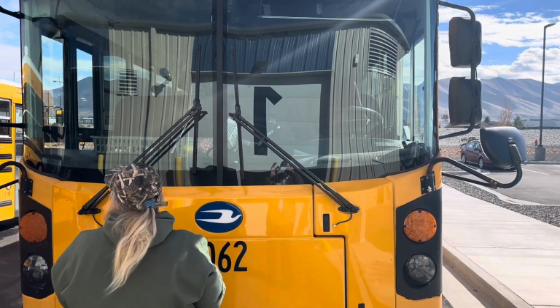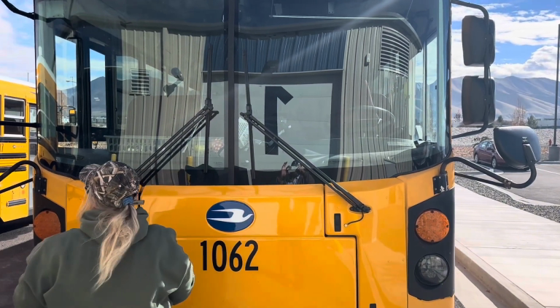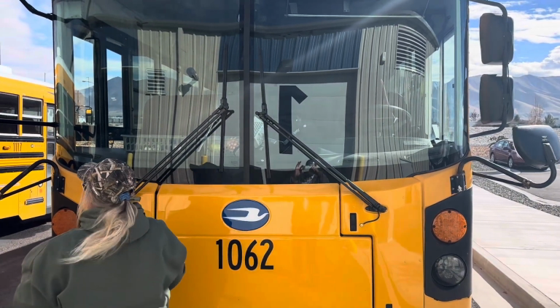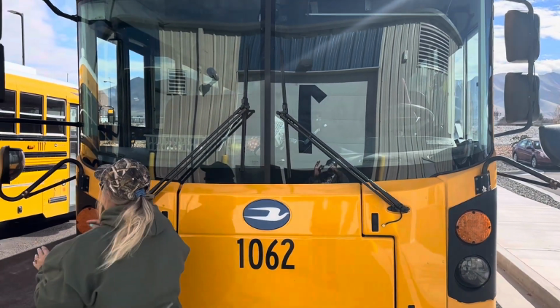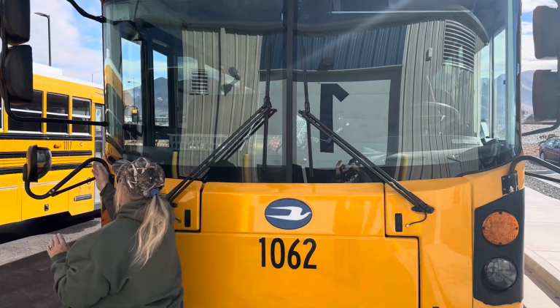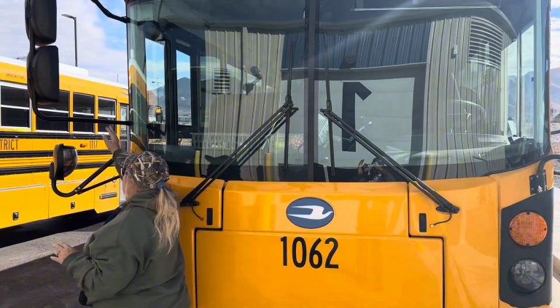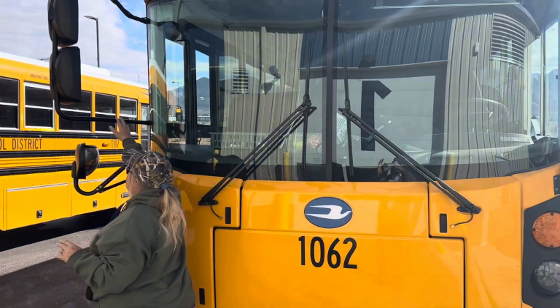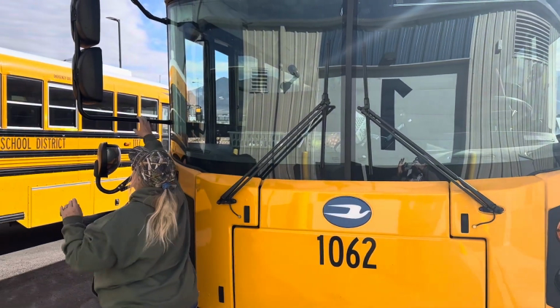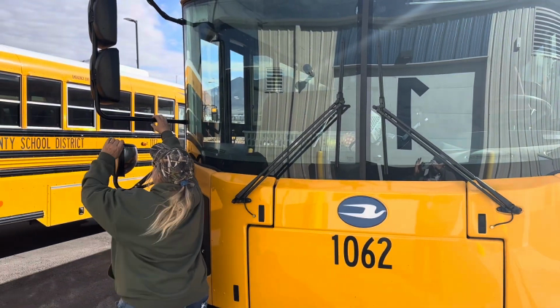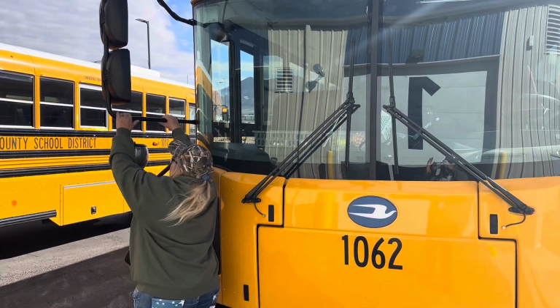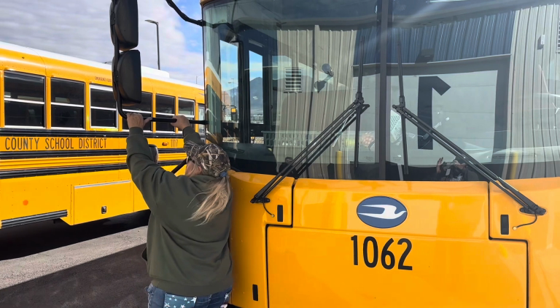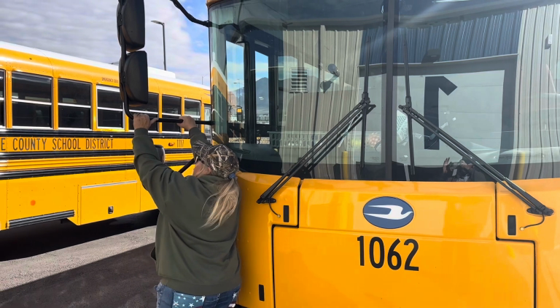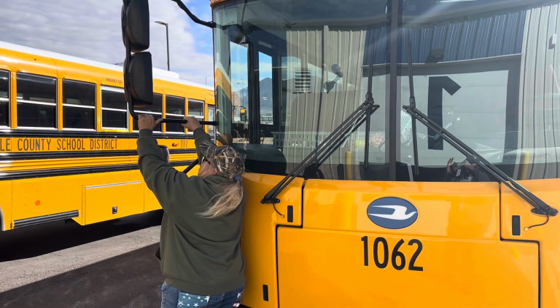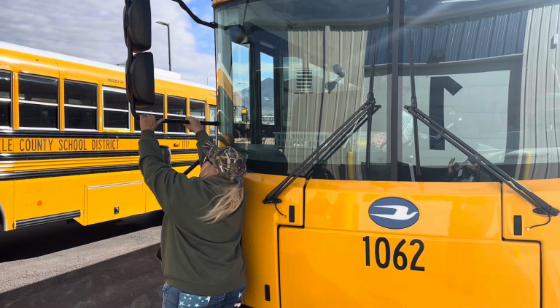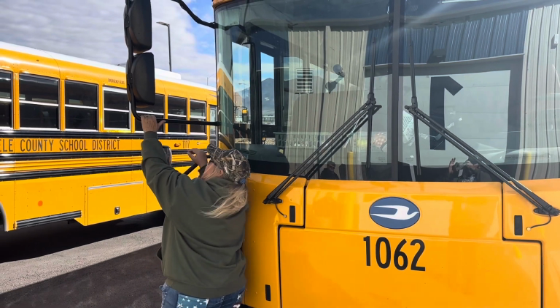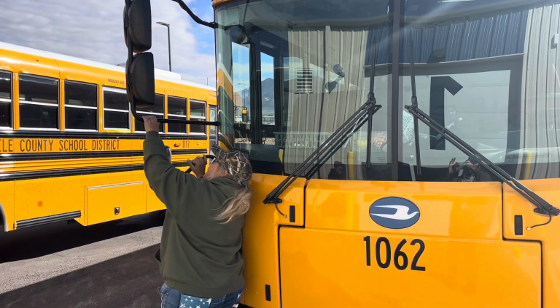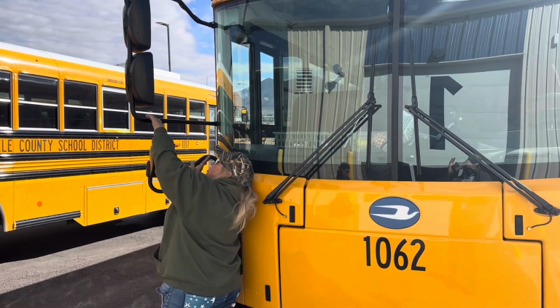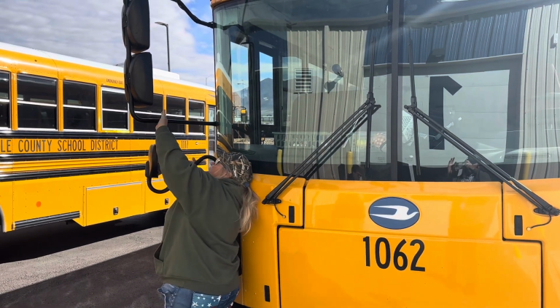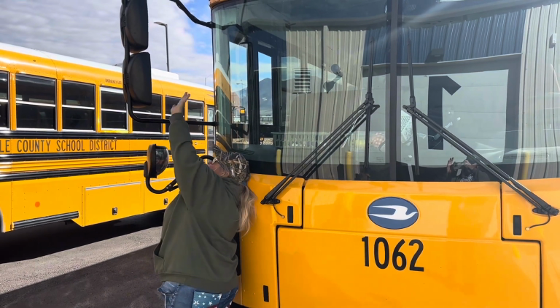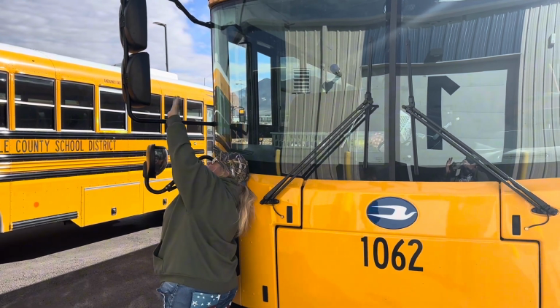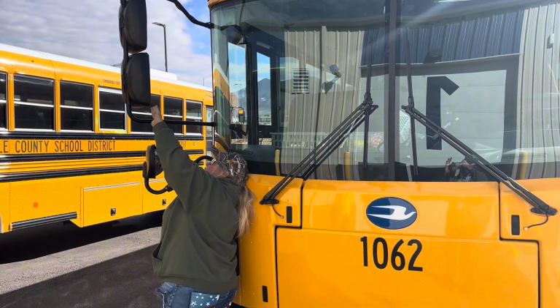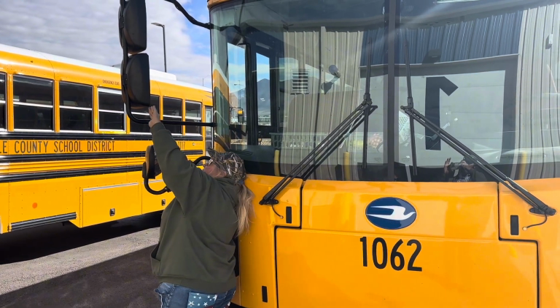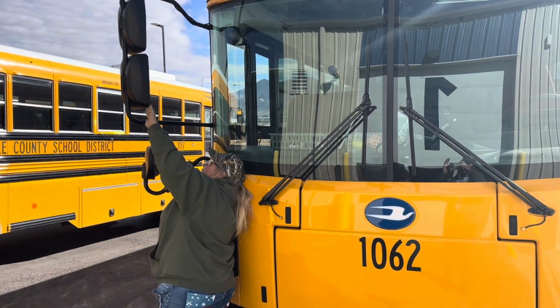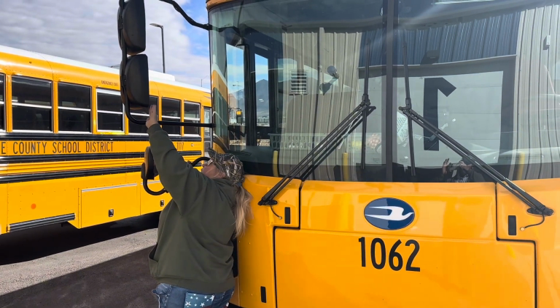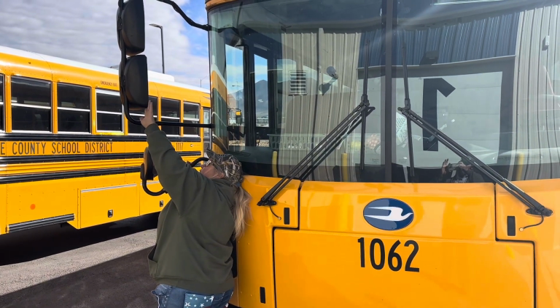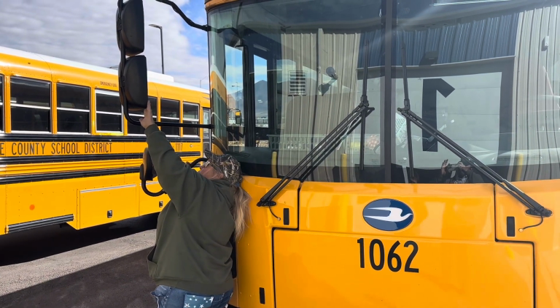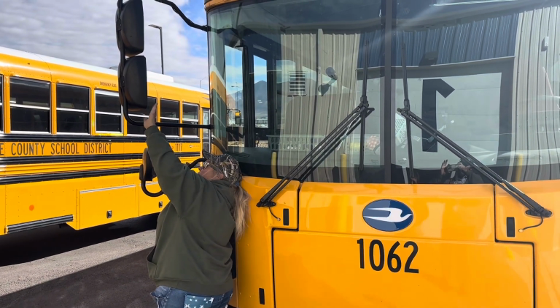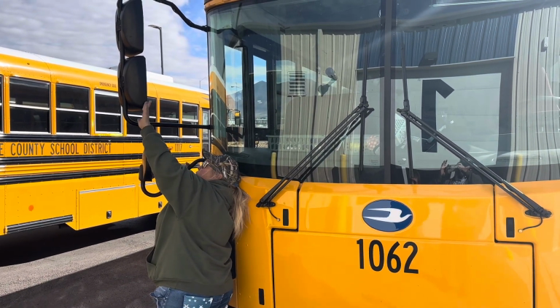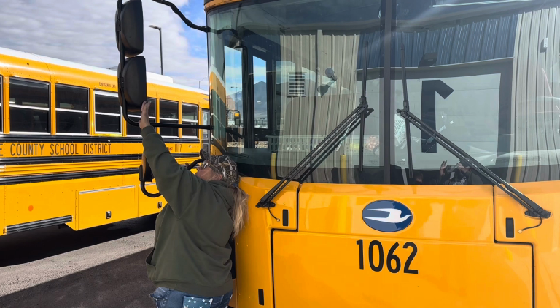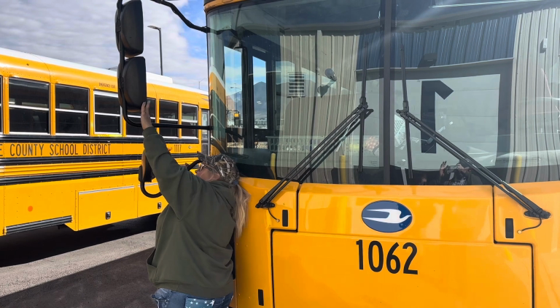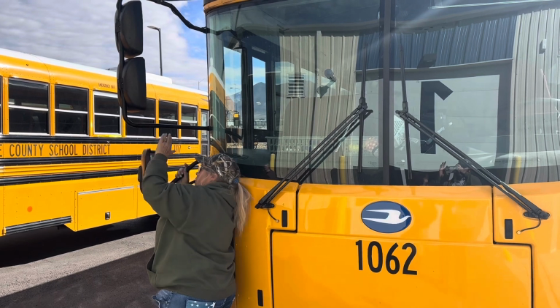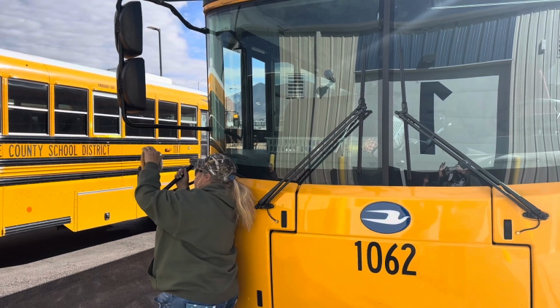We're going to be checking our mirrors. Our mirrors are securely attached. They're clean, clear, and not broken, and properly adjusted for me.